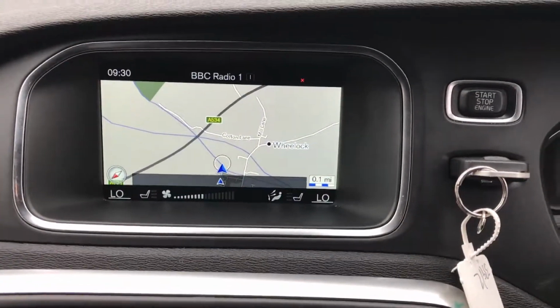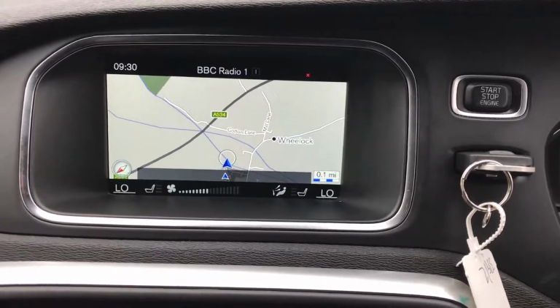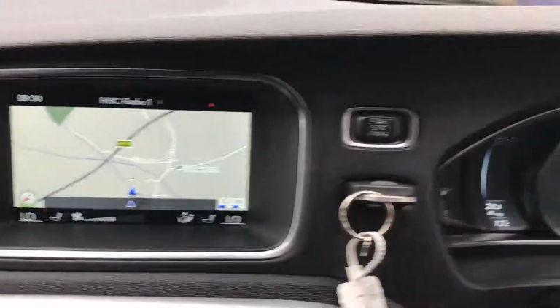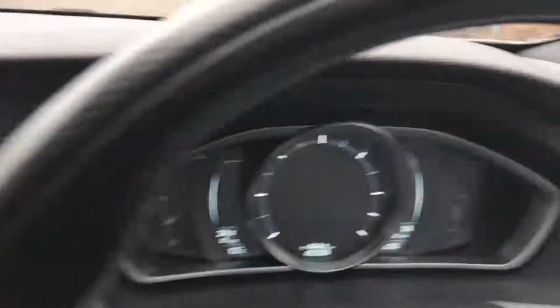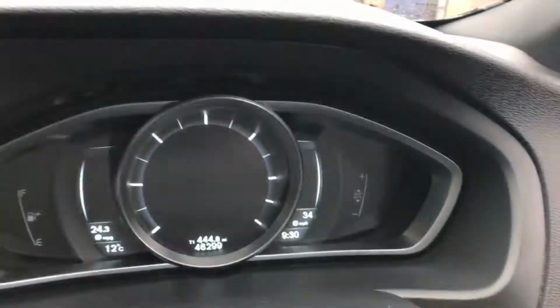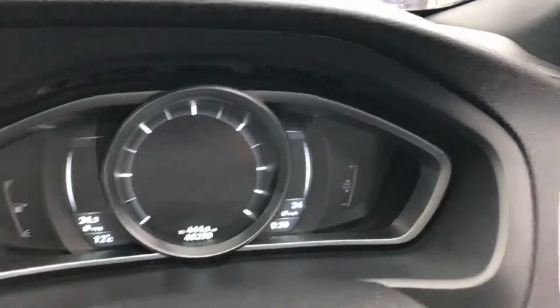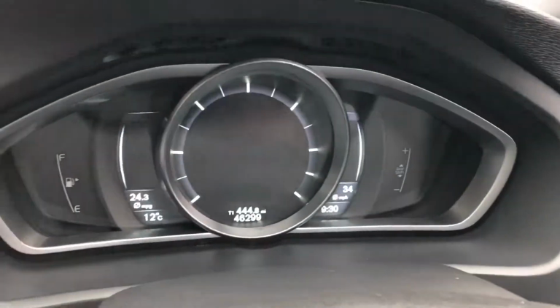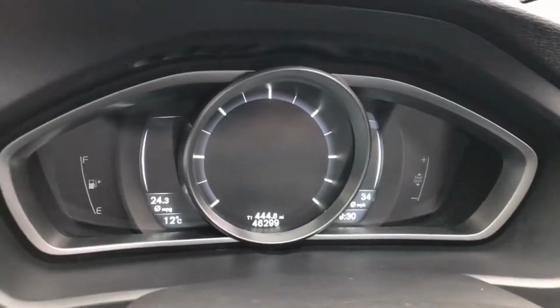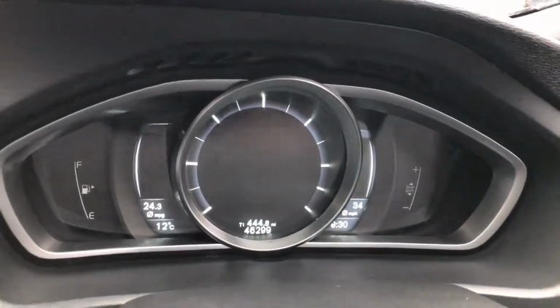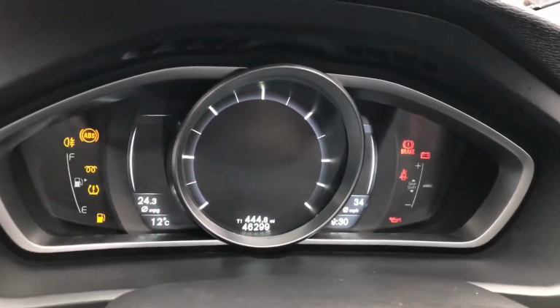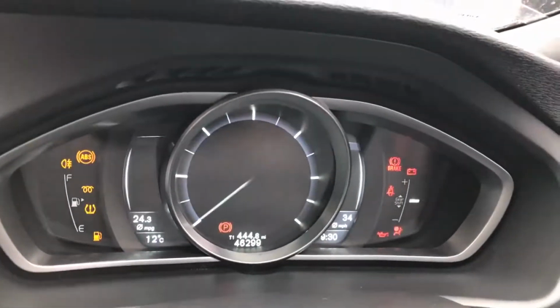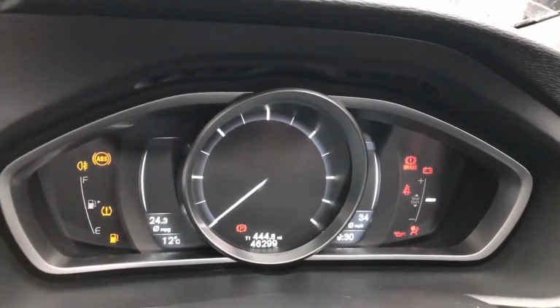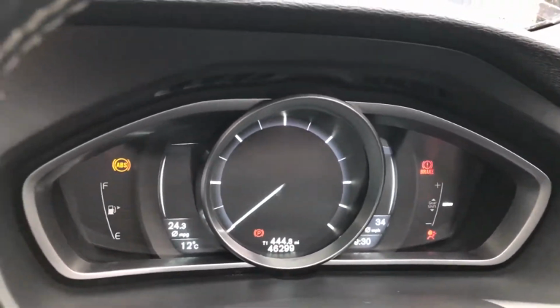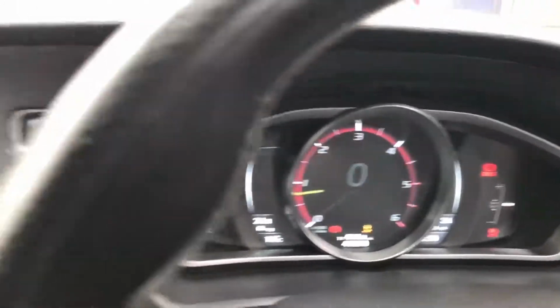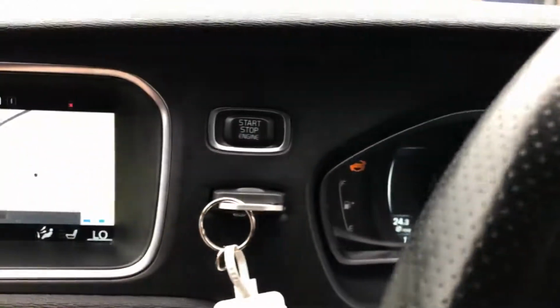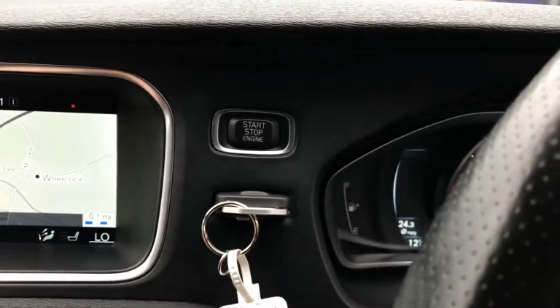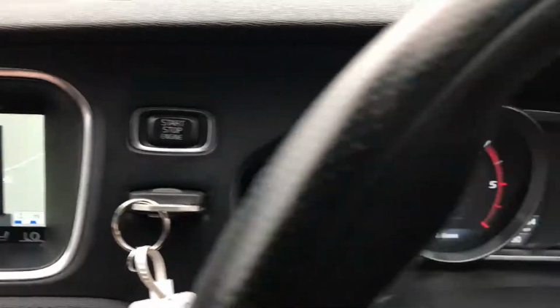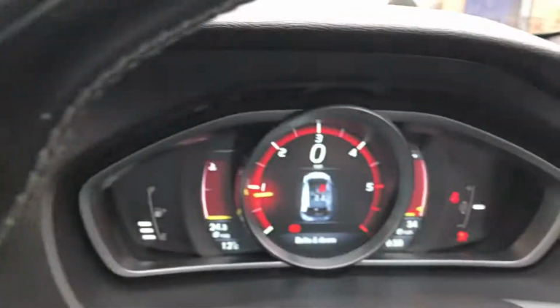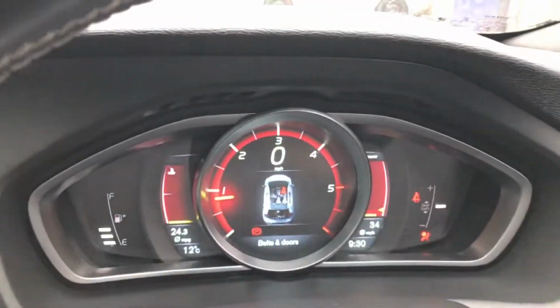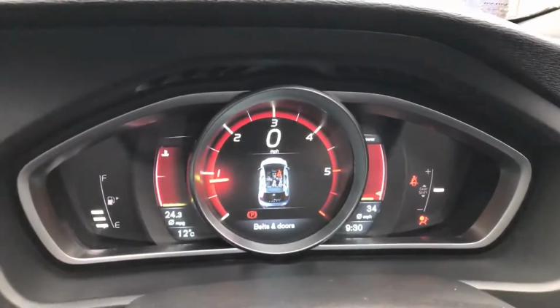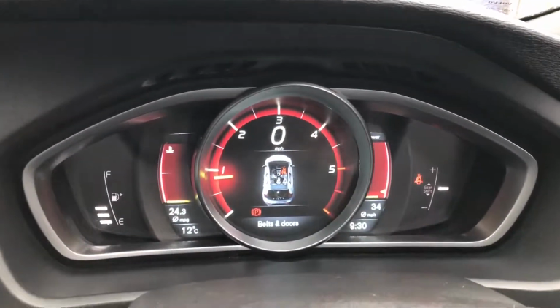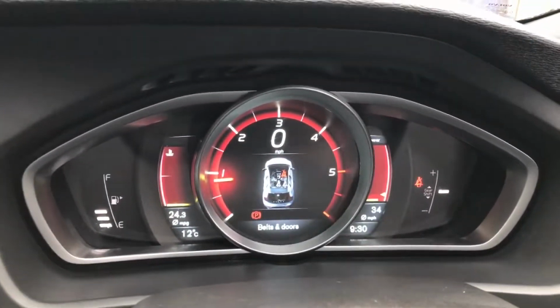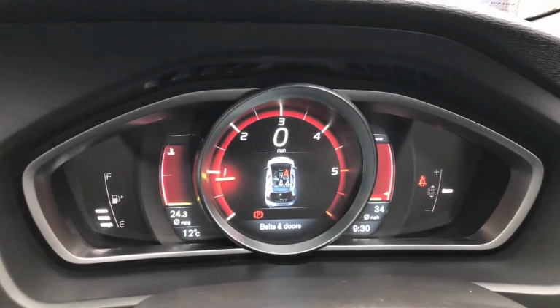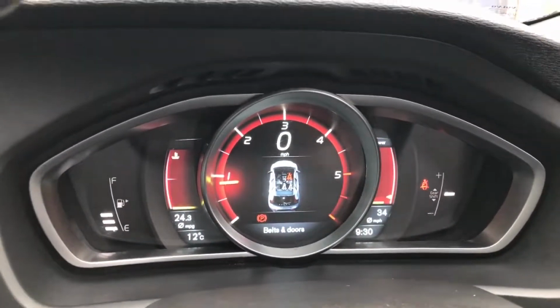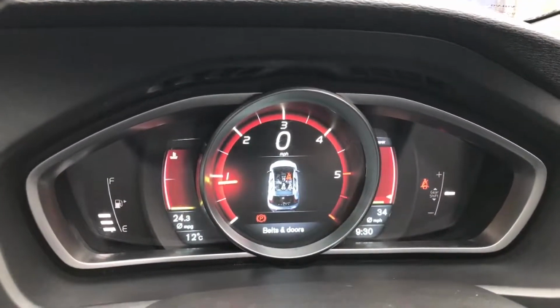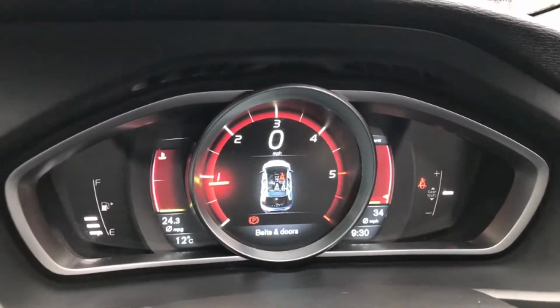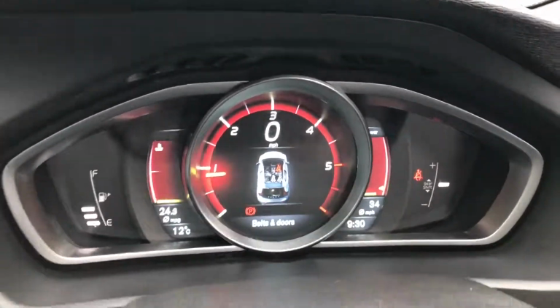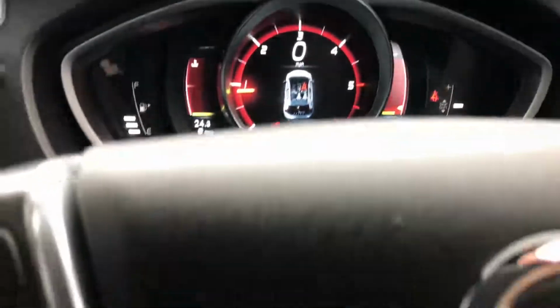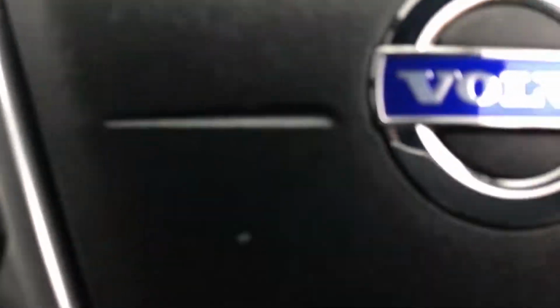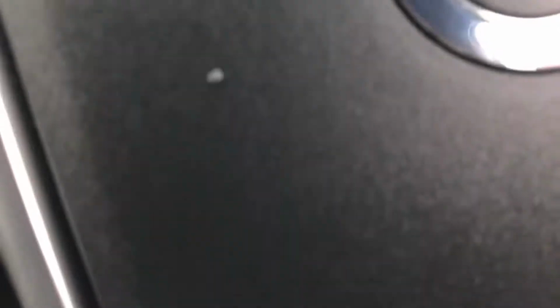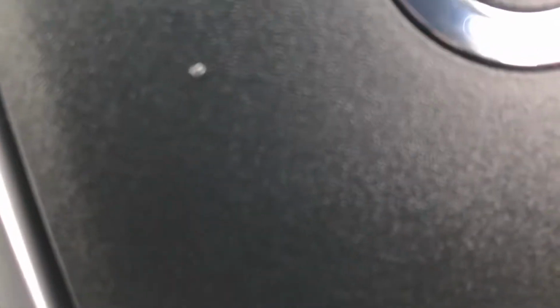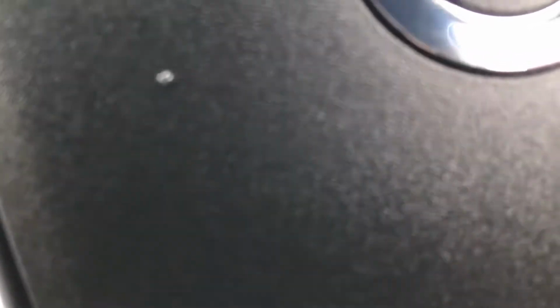Everything's nice and simple to use, and I'm going to start the car to show that it runs free from any warning lights. You just press the start button — that's the car, starts up nice and simple, easy to use.